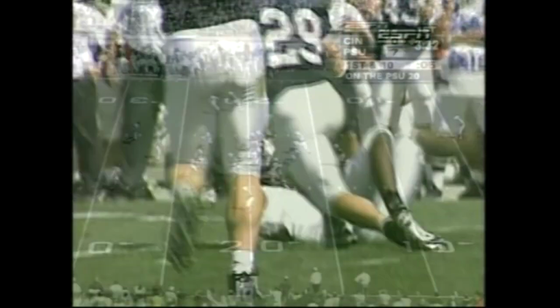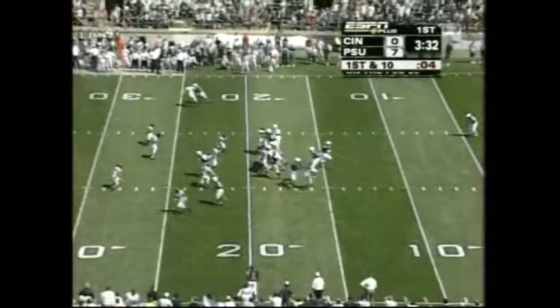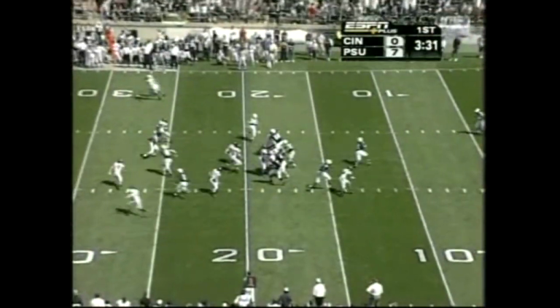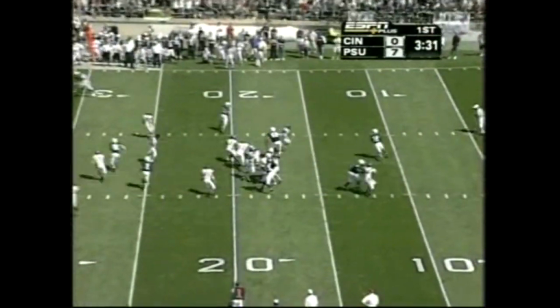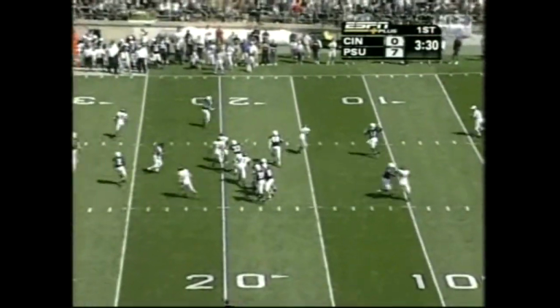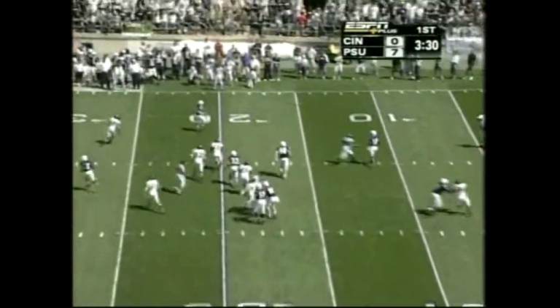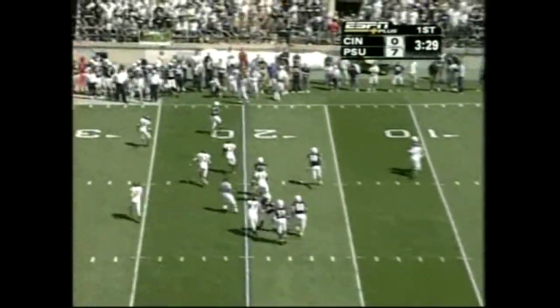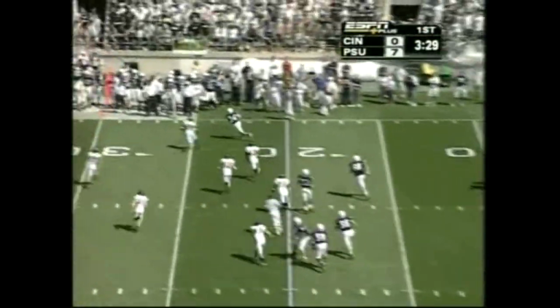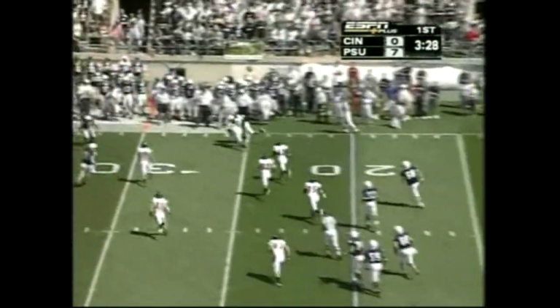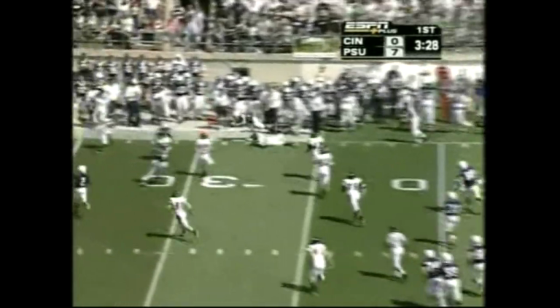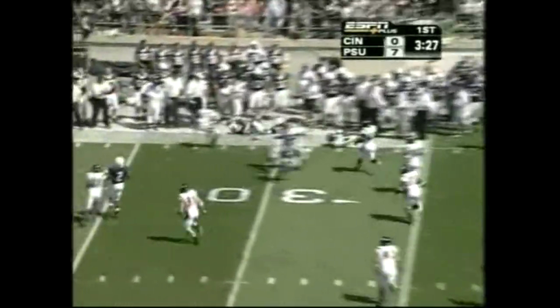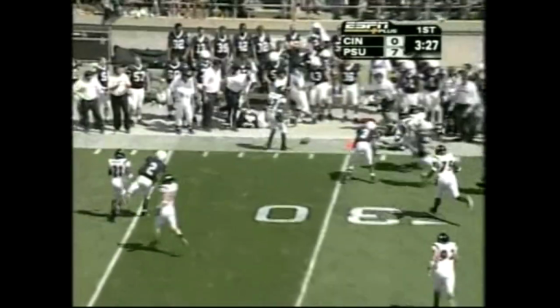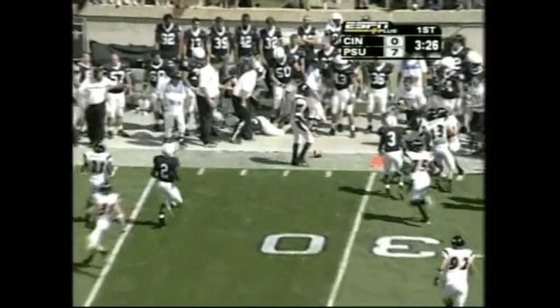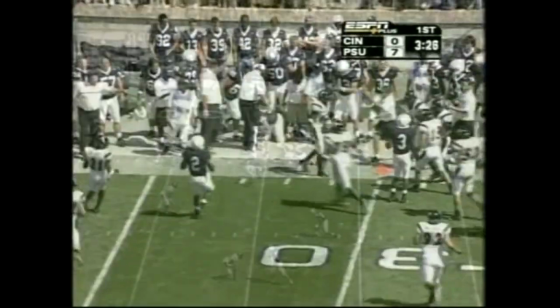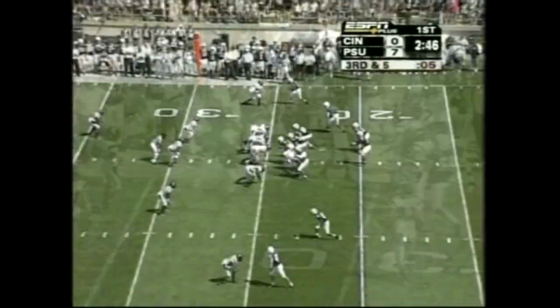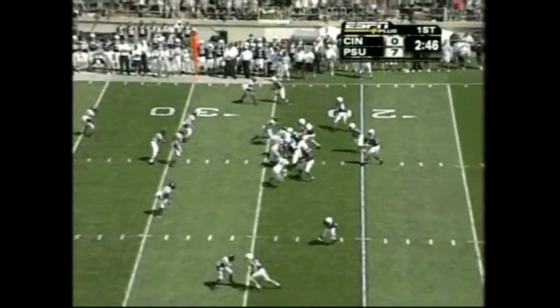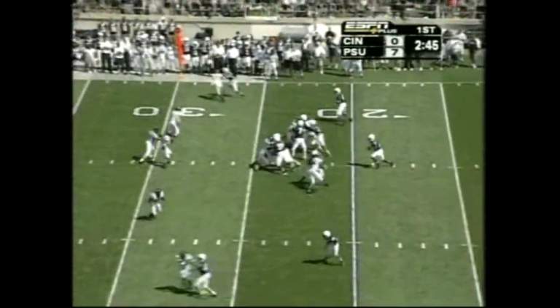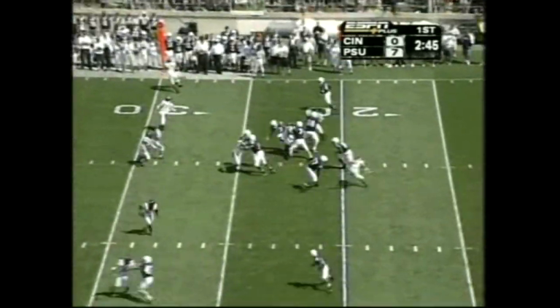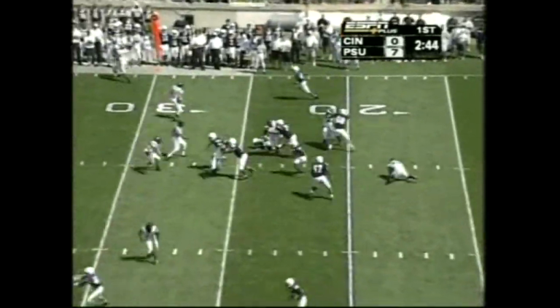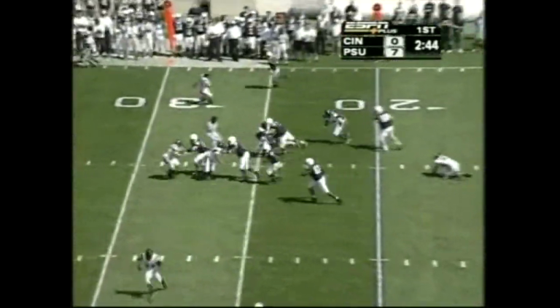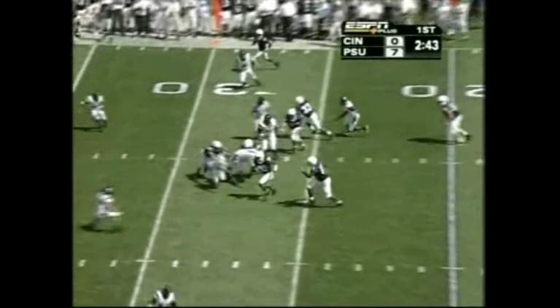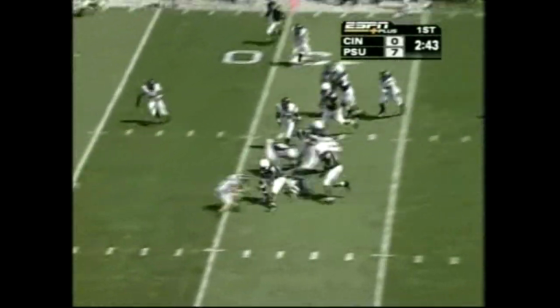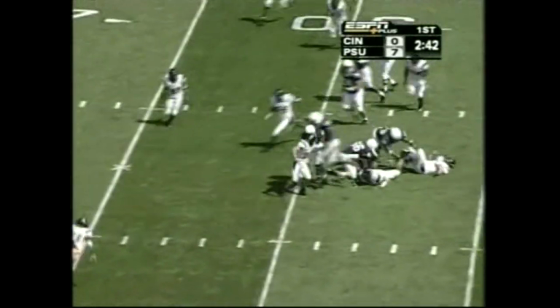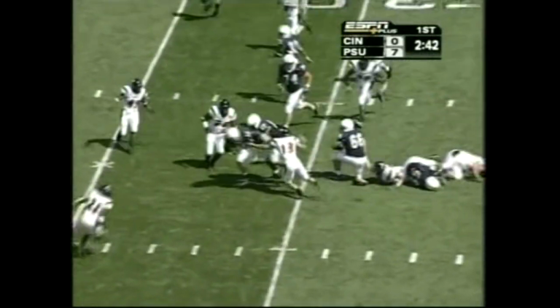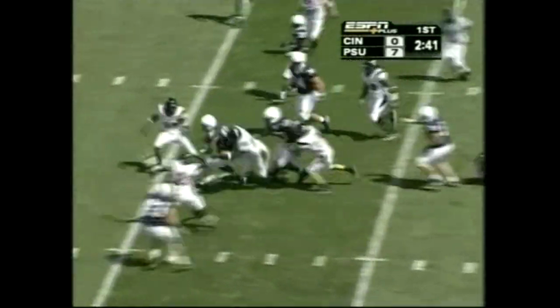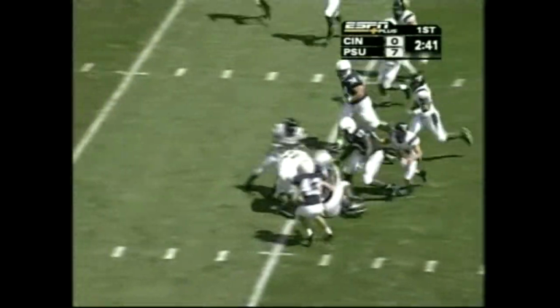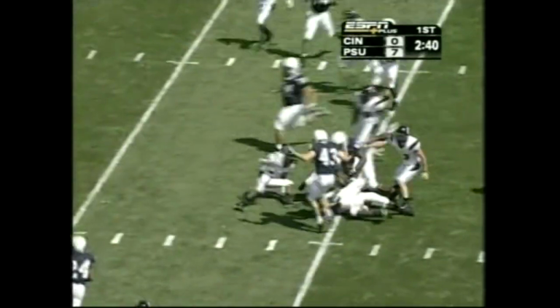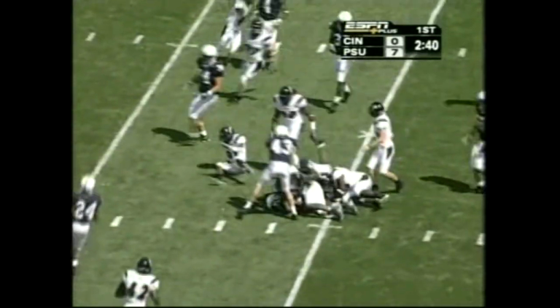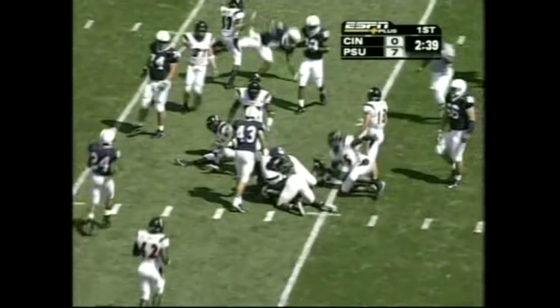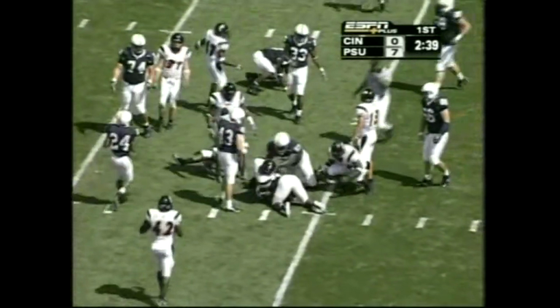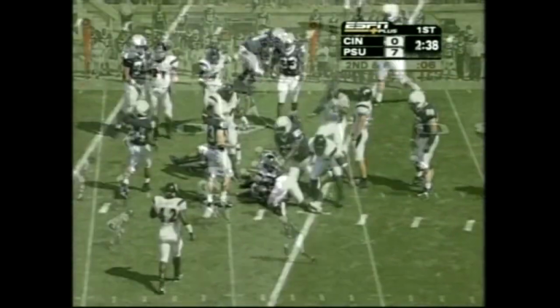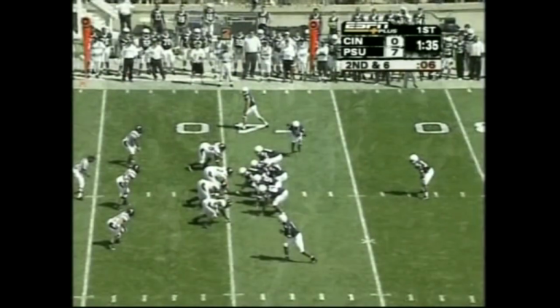Here's Robinson with the throw, gets it out to his fullback Matt Hahn. Robinson 1-3 passing, 39 yards. Oh — there's a tackle. He breaks a tackle, Robinson does. He's got a good half to go.